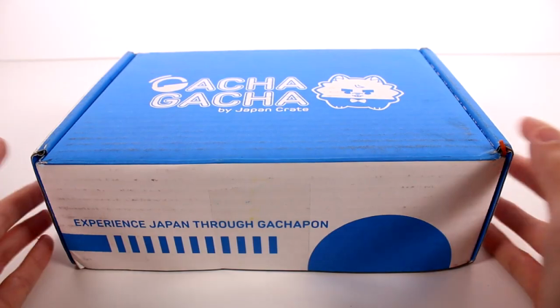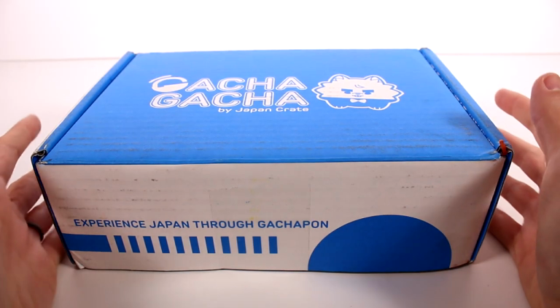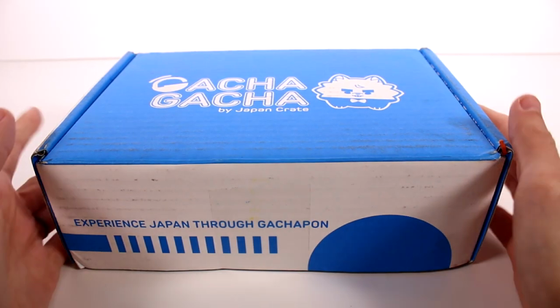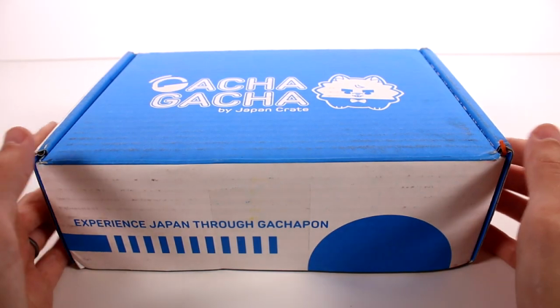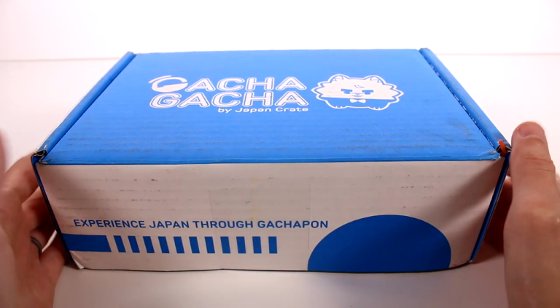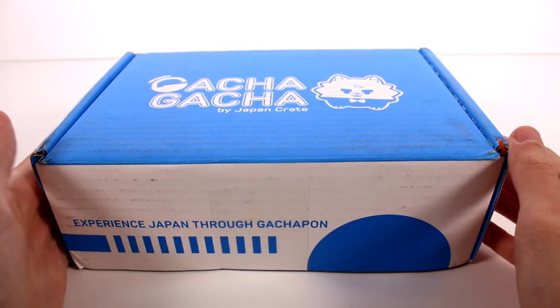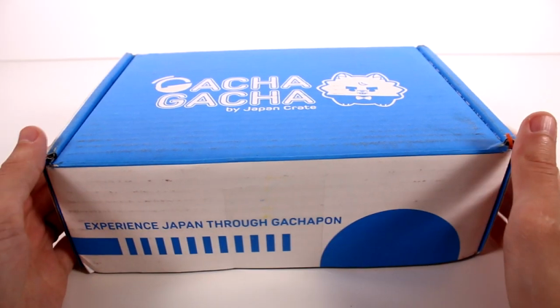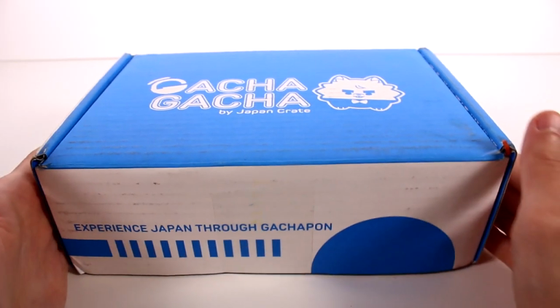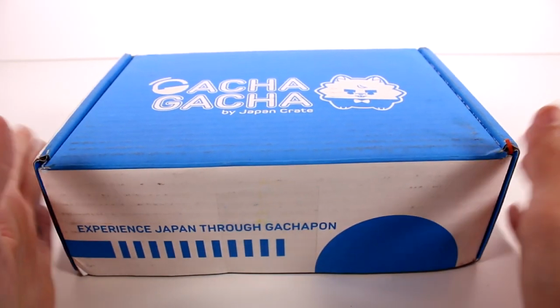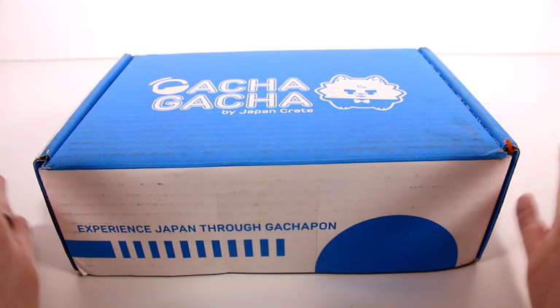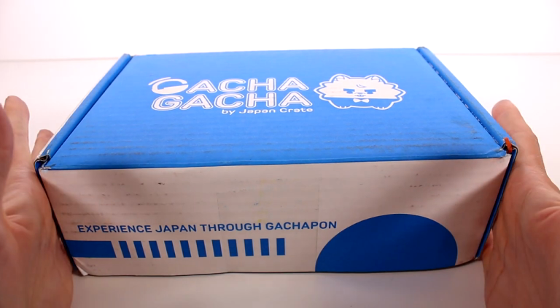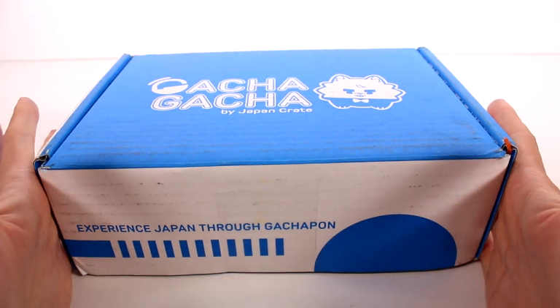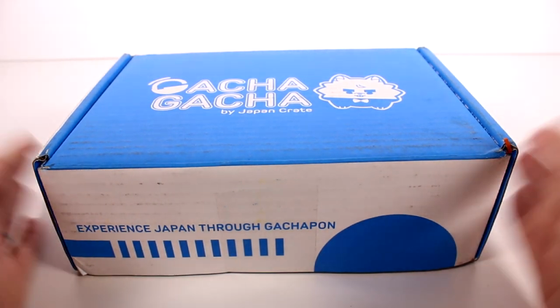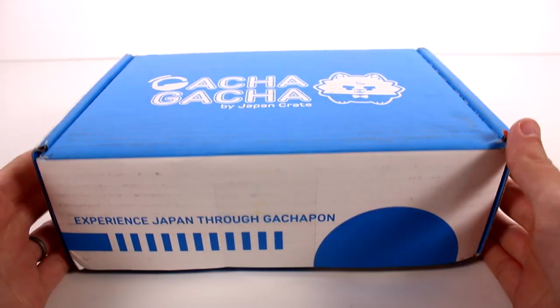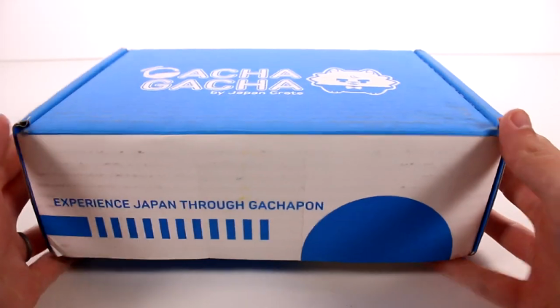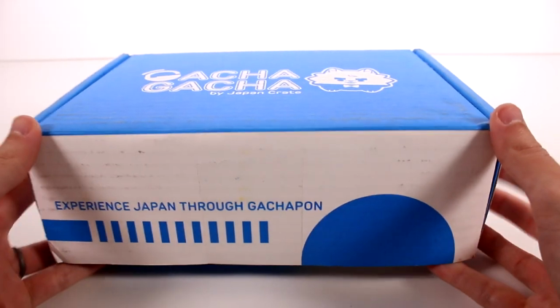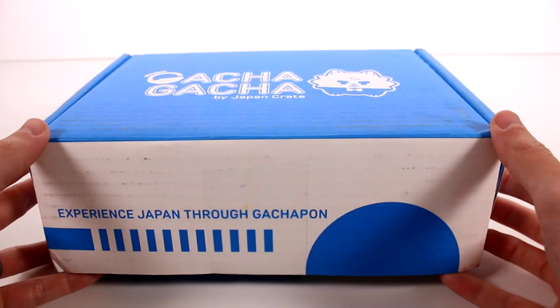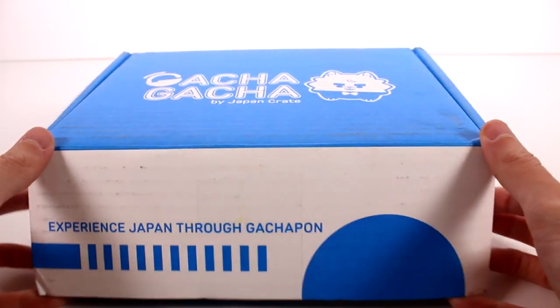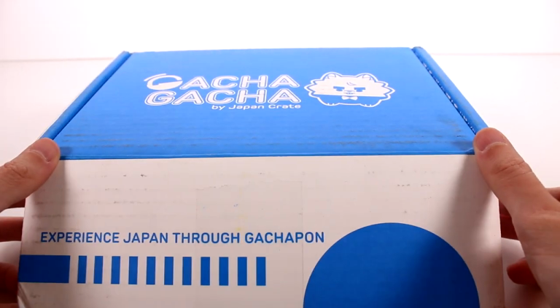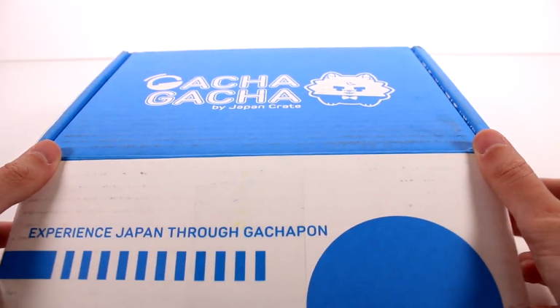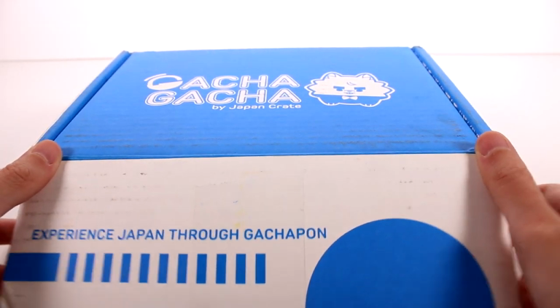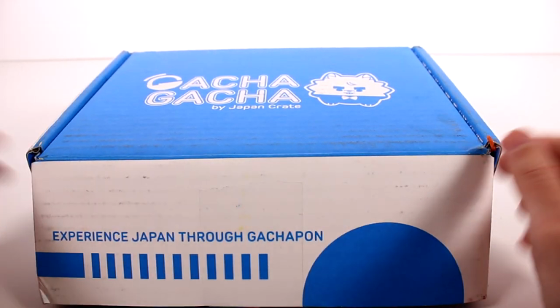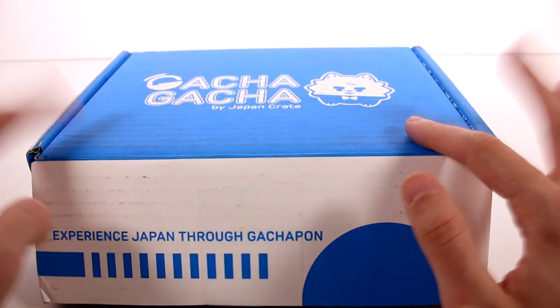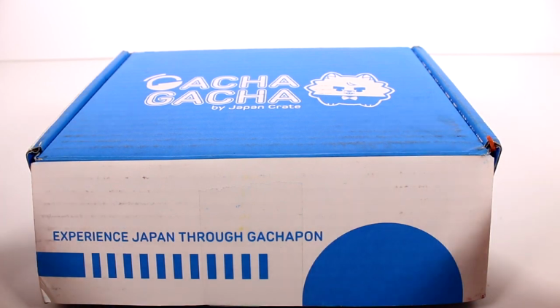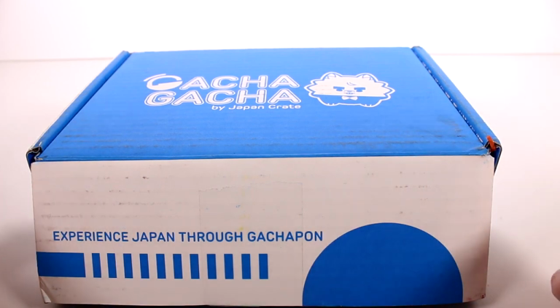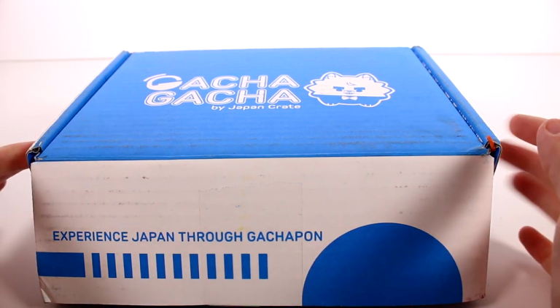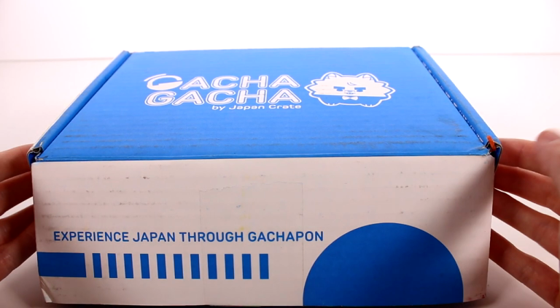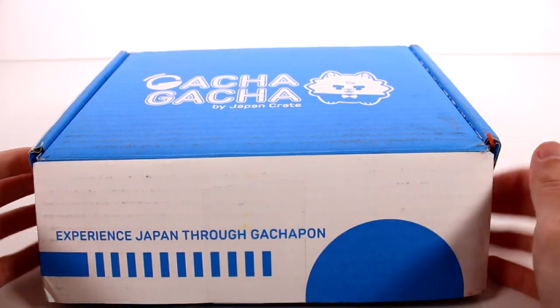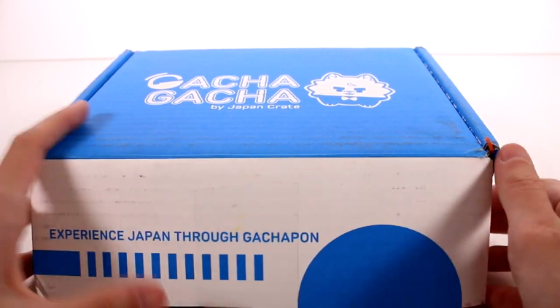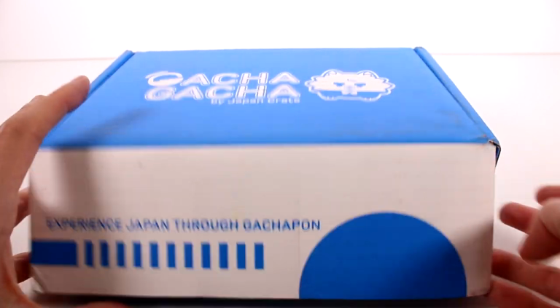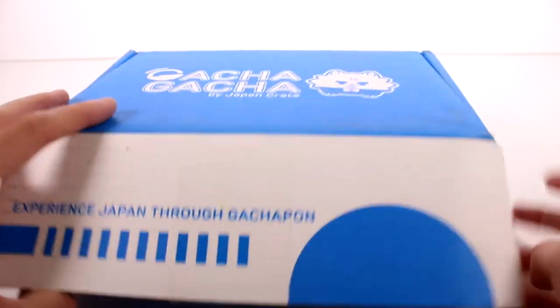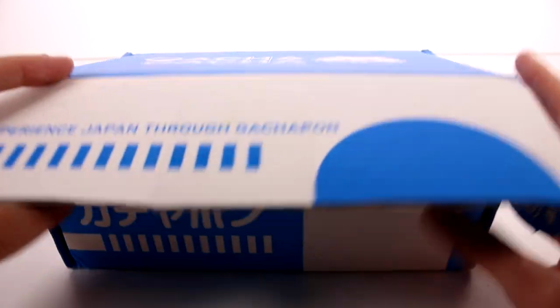Hi everyone, it's Tiffany. I am here with the Gacha Gacha subscription box. I want to thank the company so much for sending this to me for free to check out with you guys. If you are interested in finding out more about this box, we'll be linking it down below.